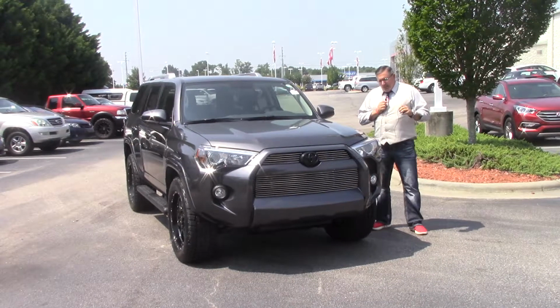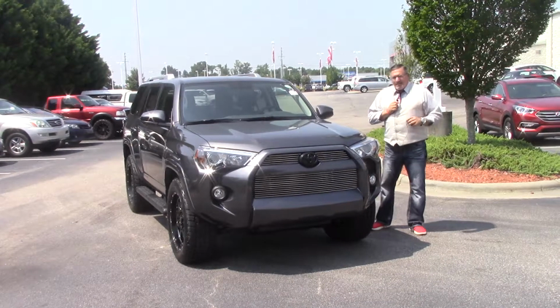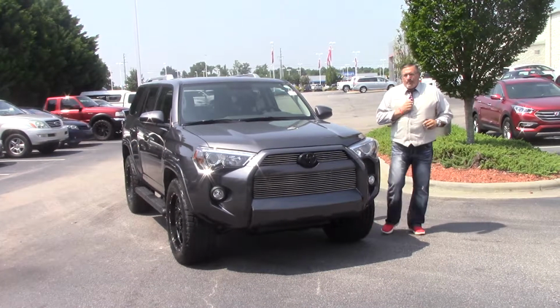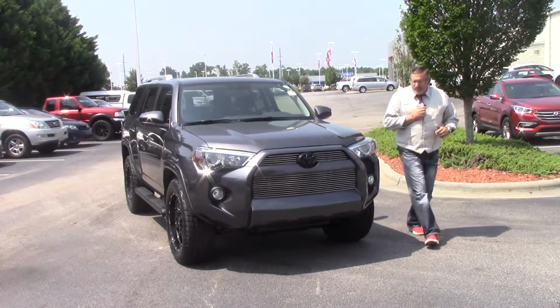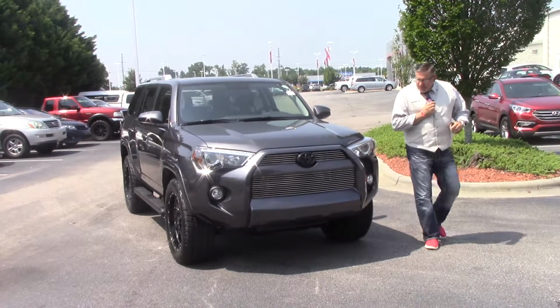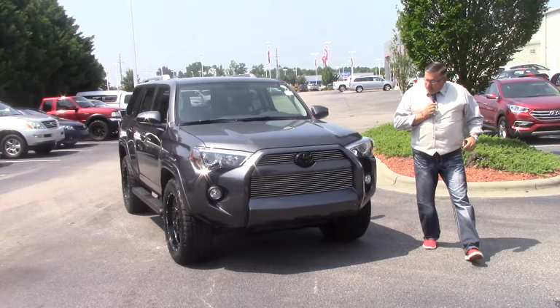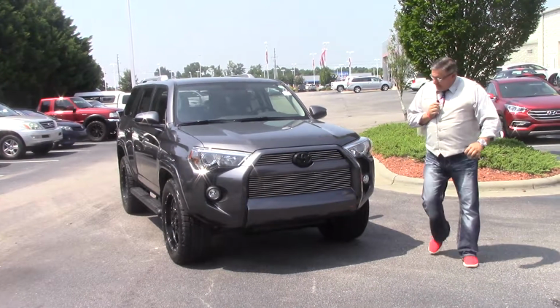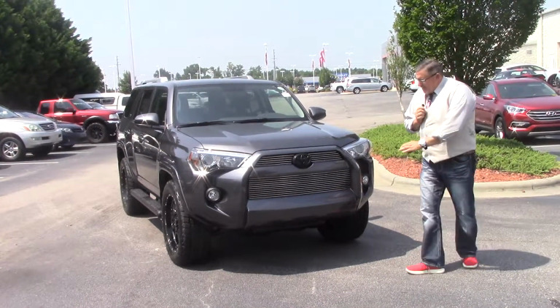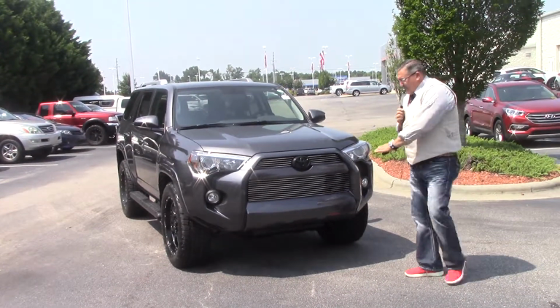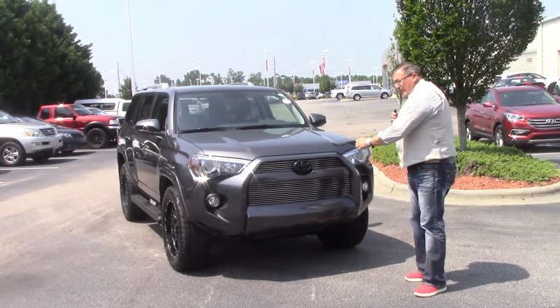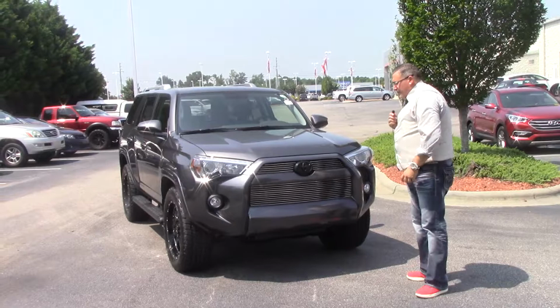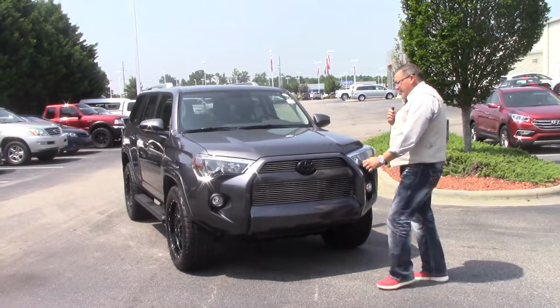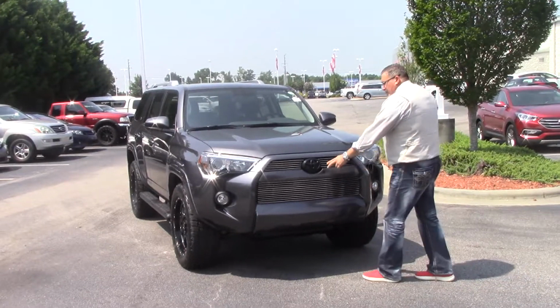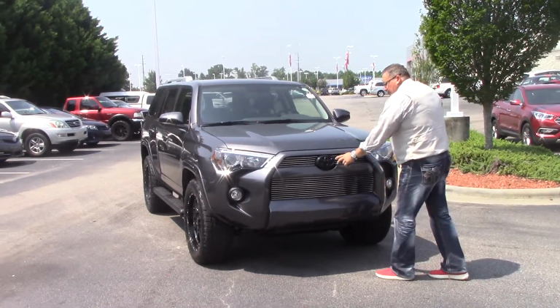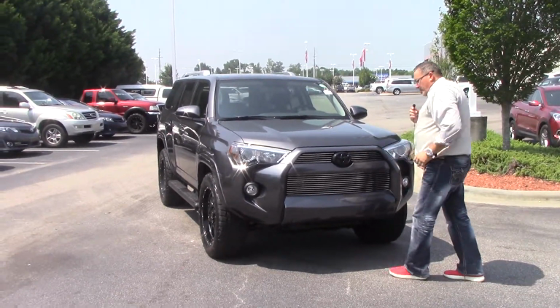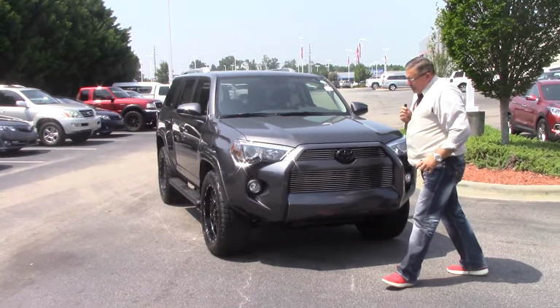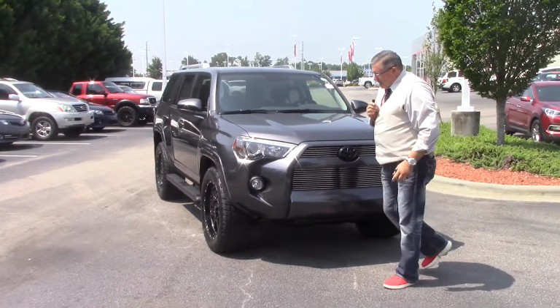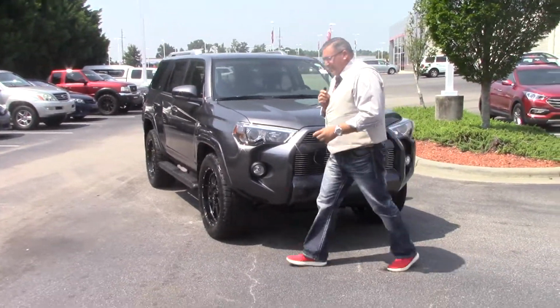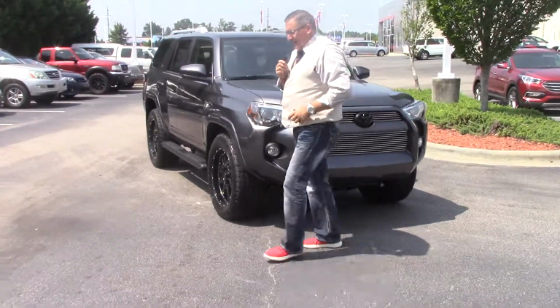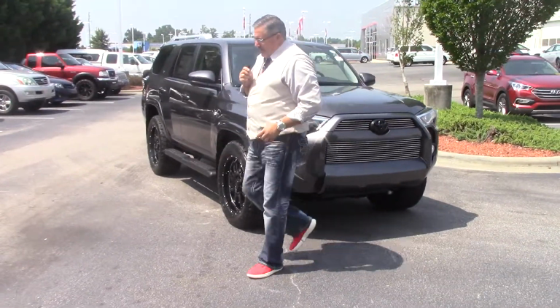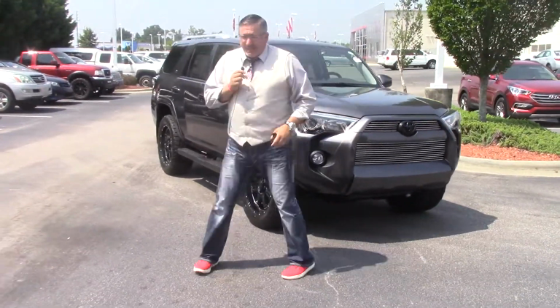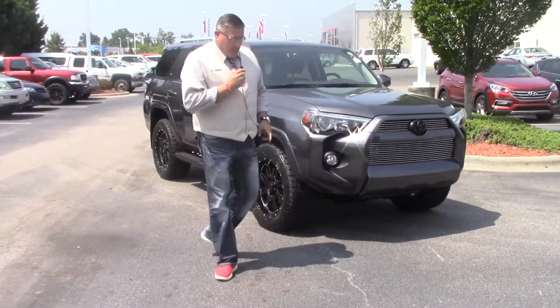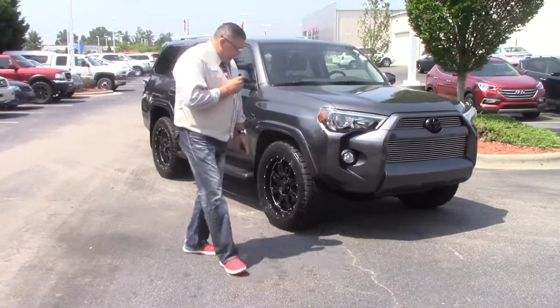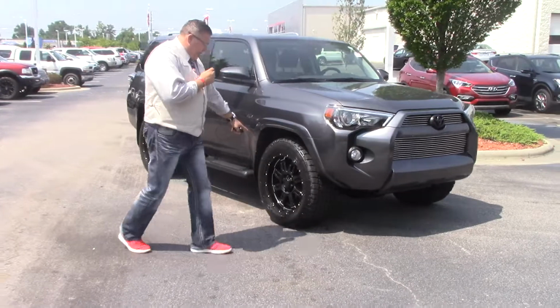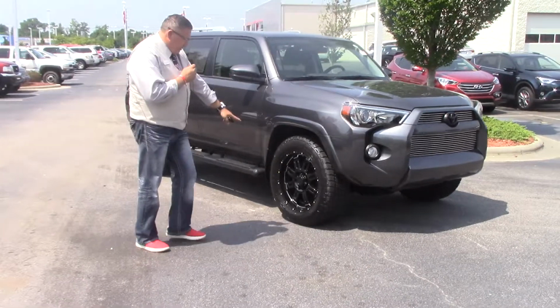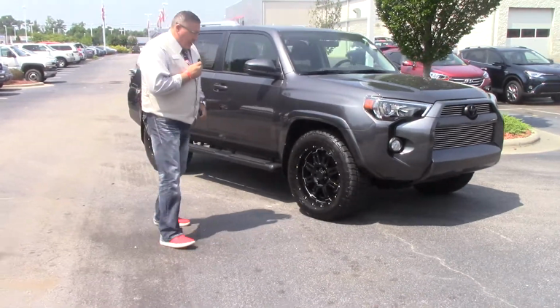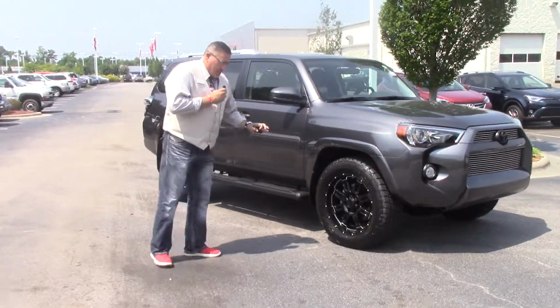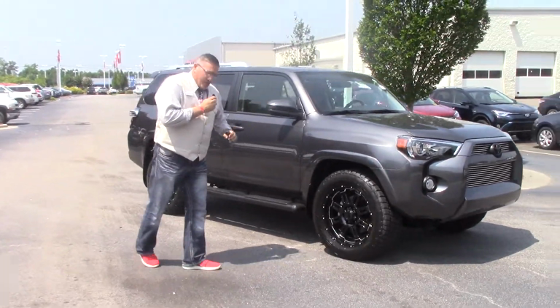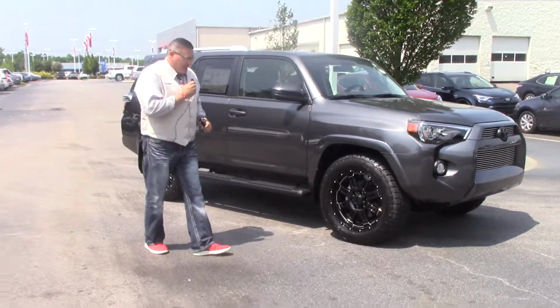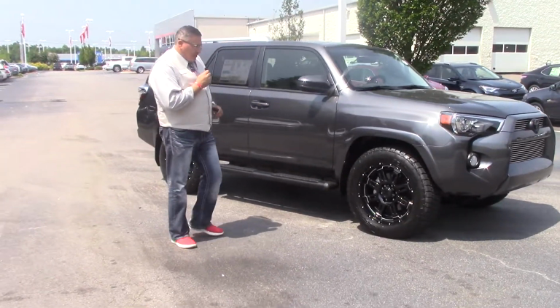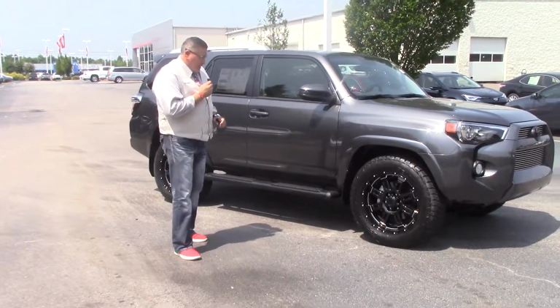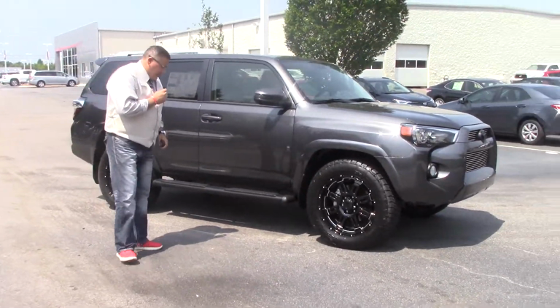It has the XP package. Look at this nice sporty grille here in the front — beautiful Toyota emblem. Let's come around here and take a look at these blacked out rims with these all-terrain tires on it. That looks great.